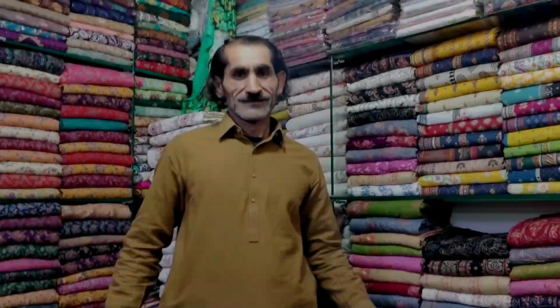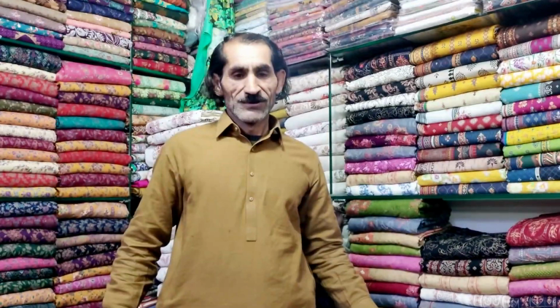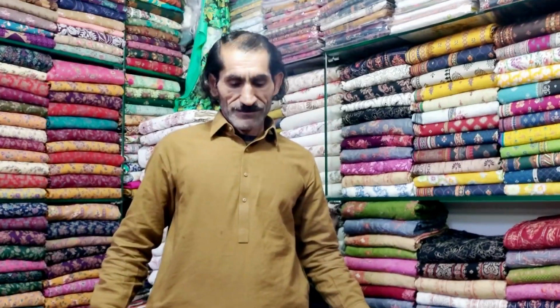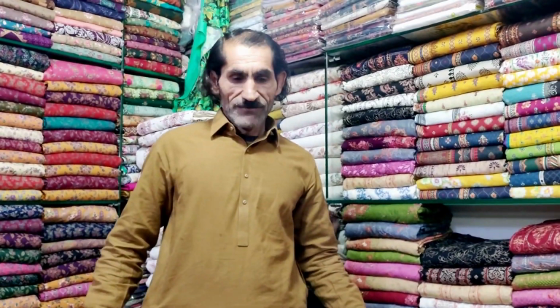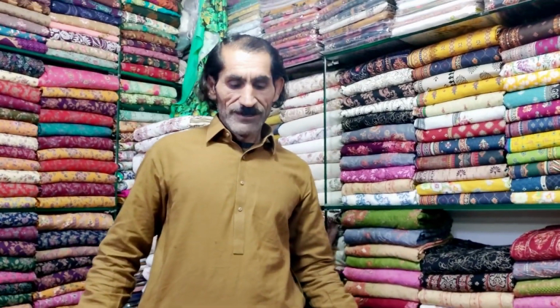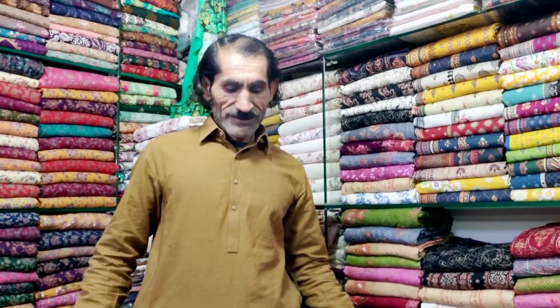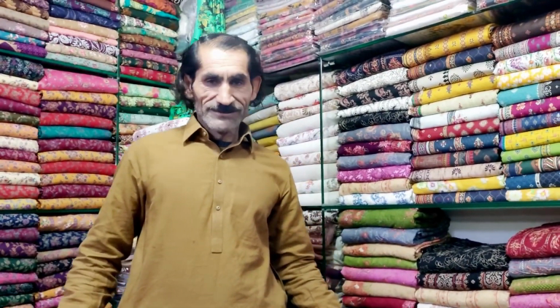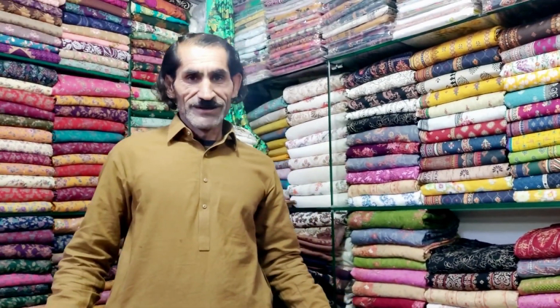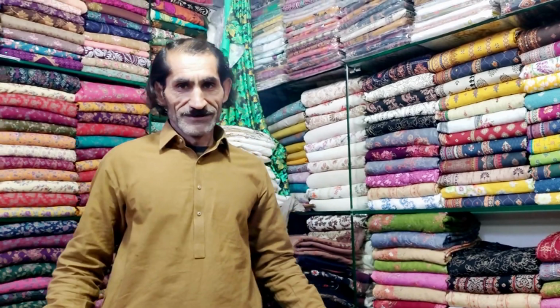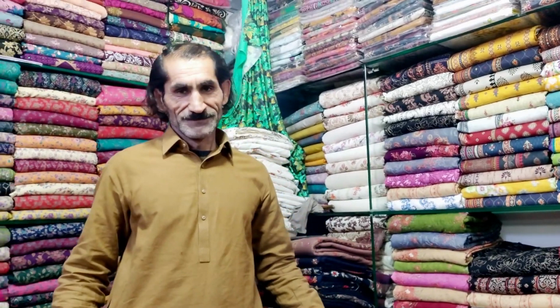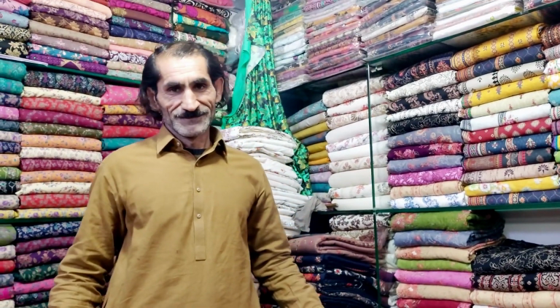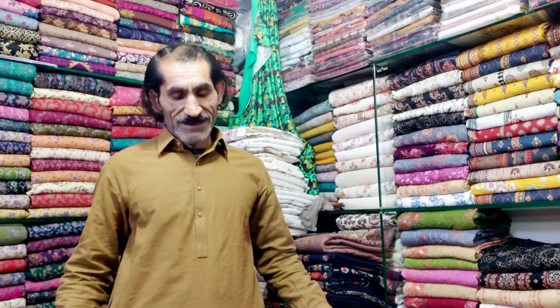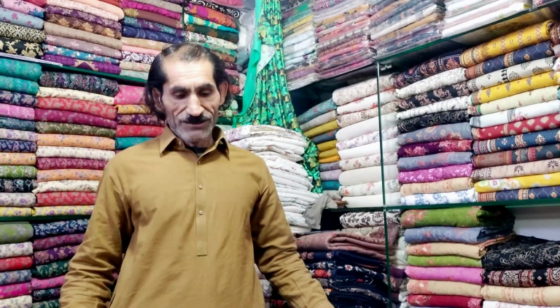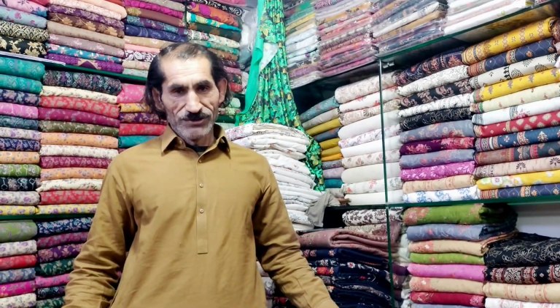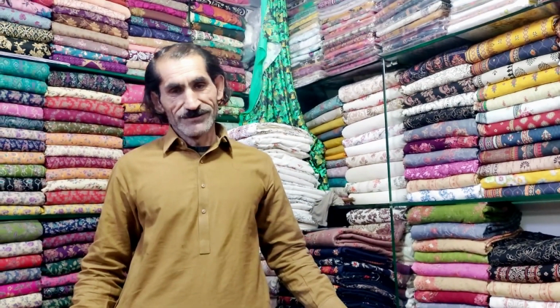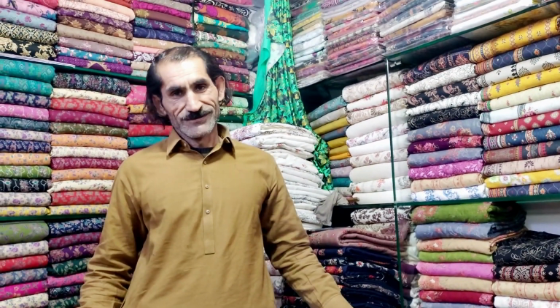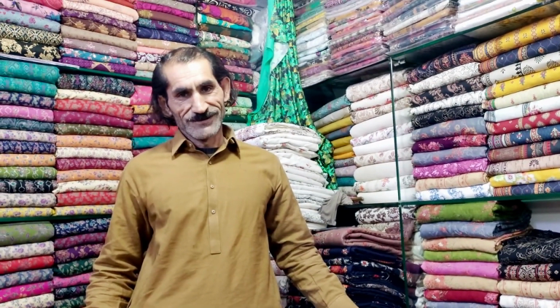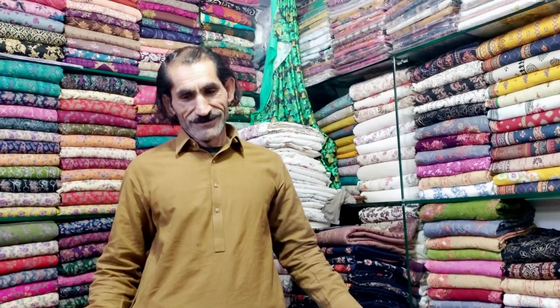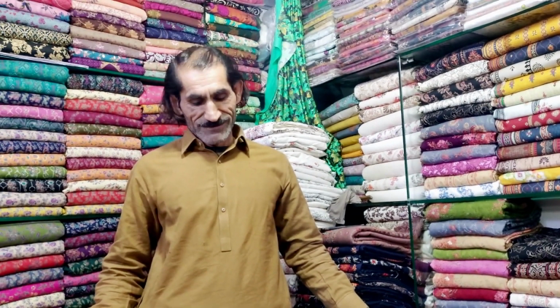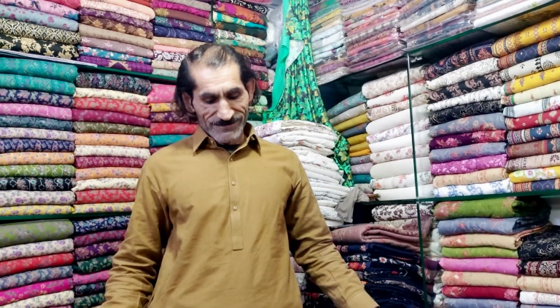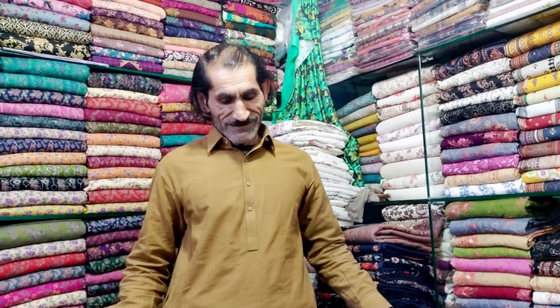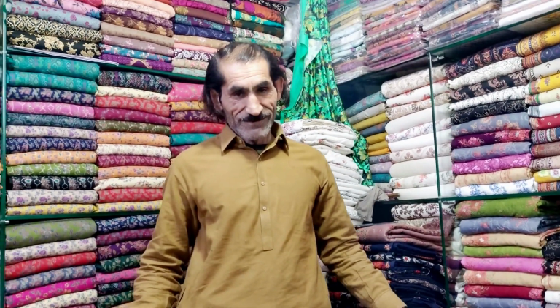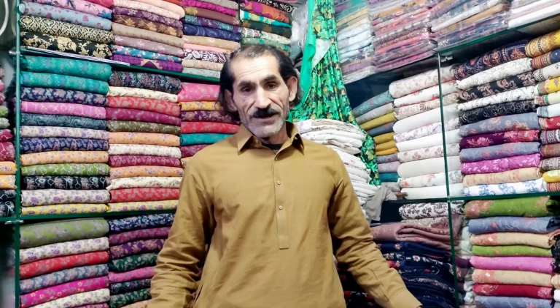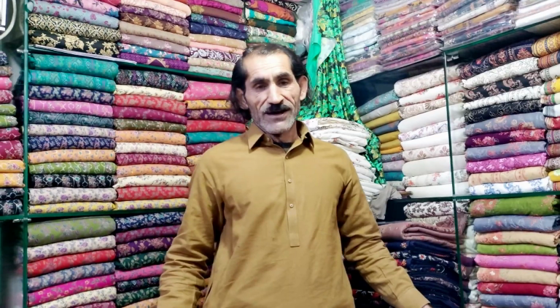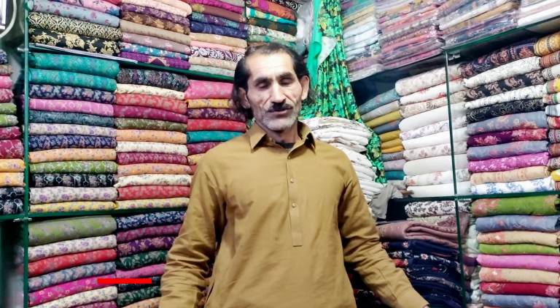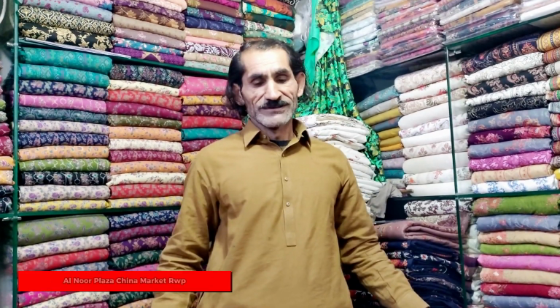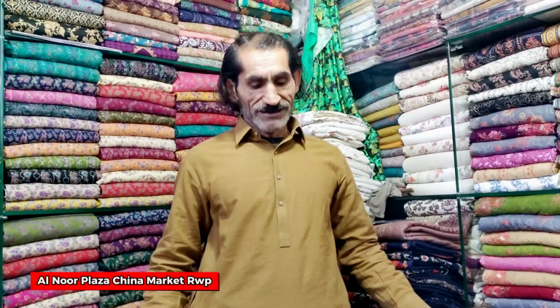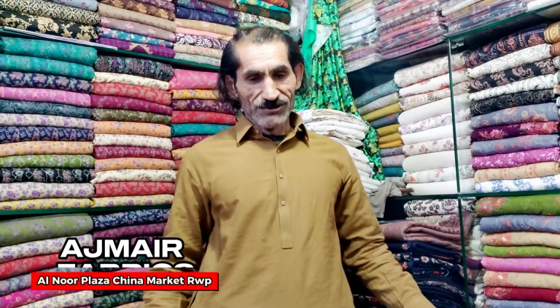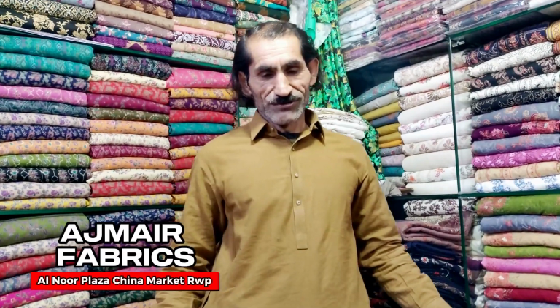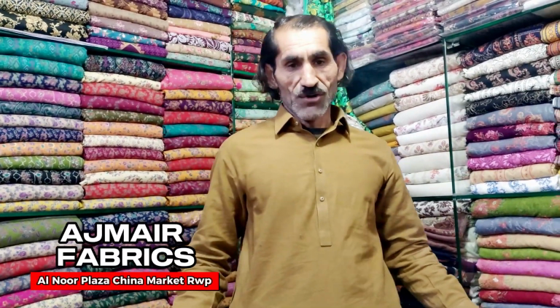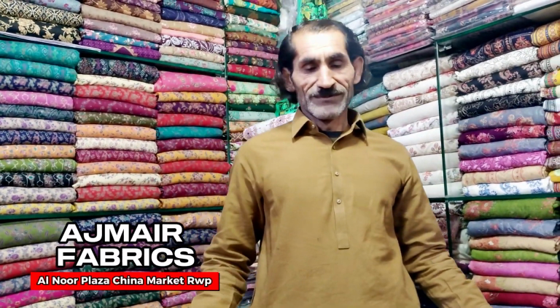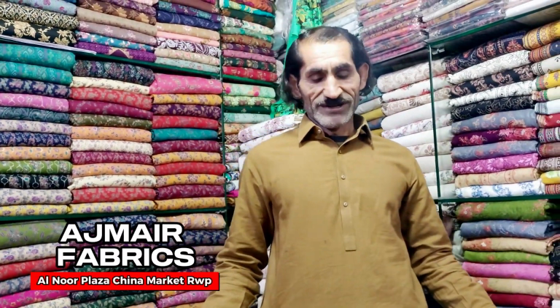Assalamualaikum, Yunus — how are you? Thank you. Yunus, tell your viewers about your shop. Alnour Plaza, Garden College Road, shop number one.